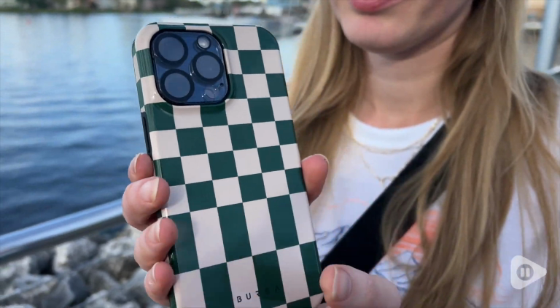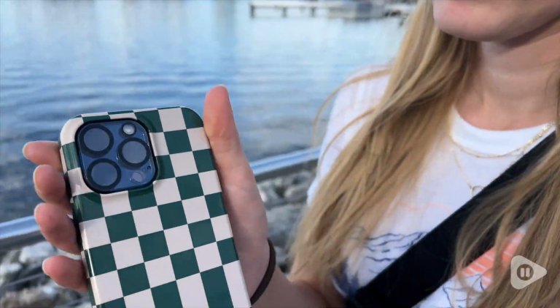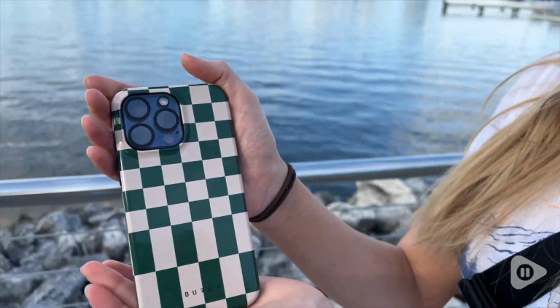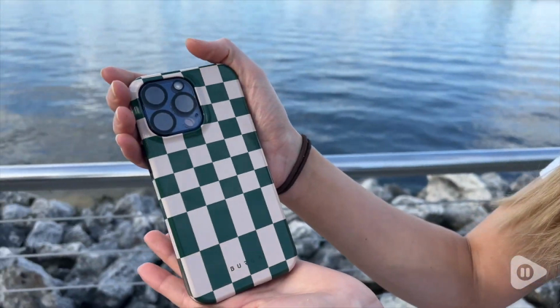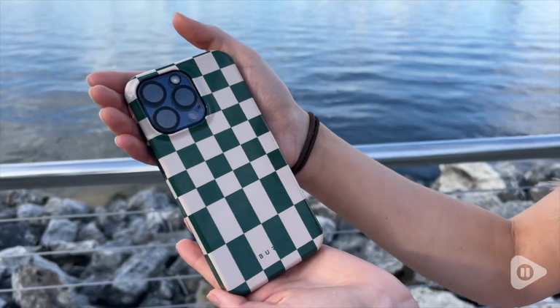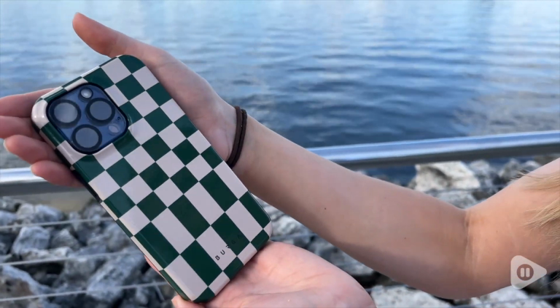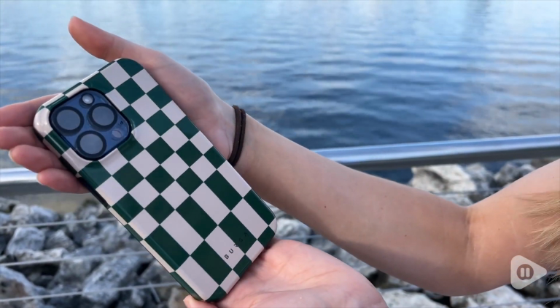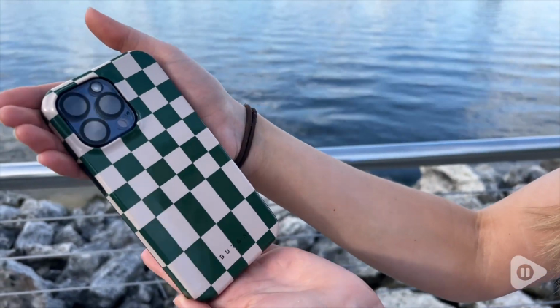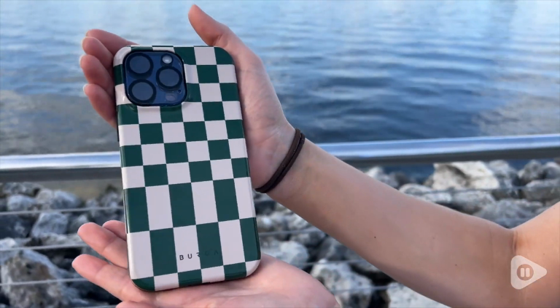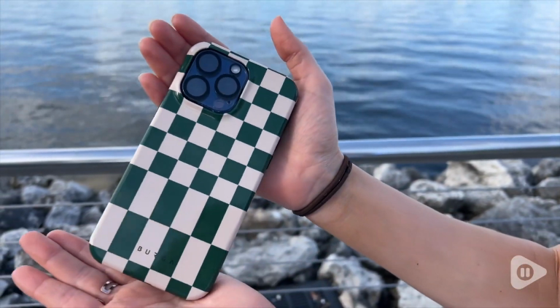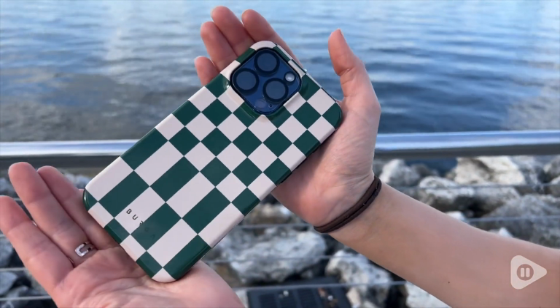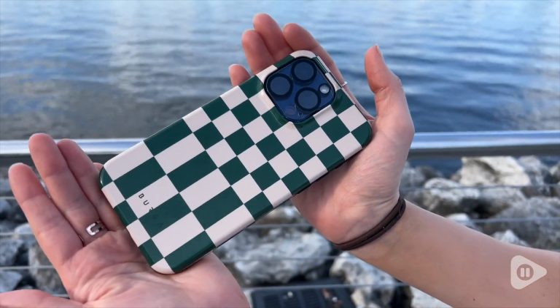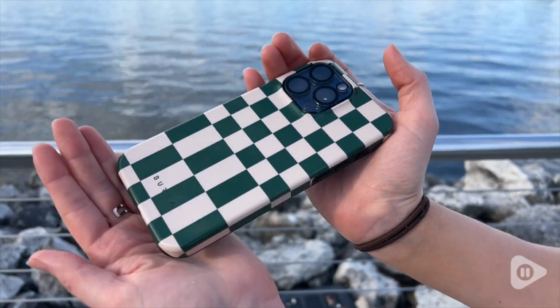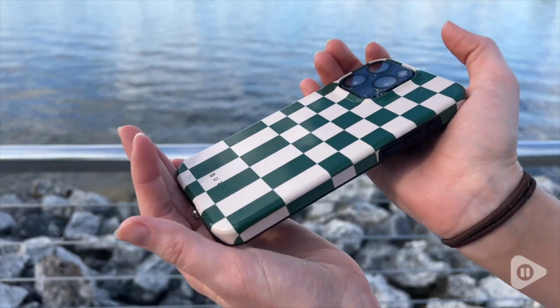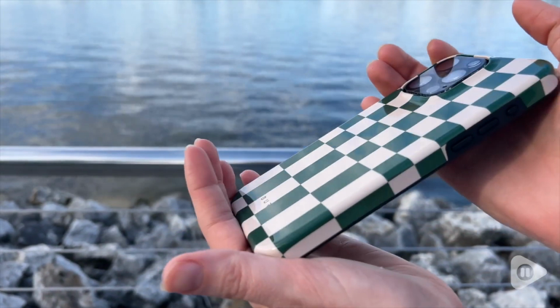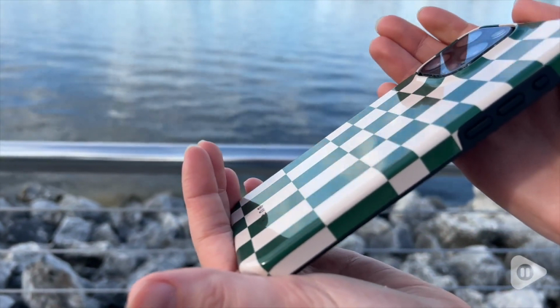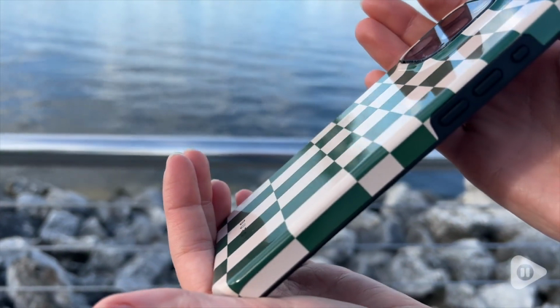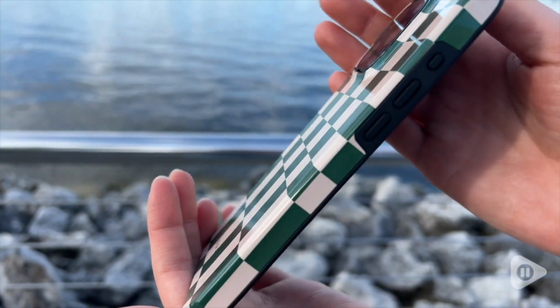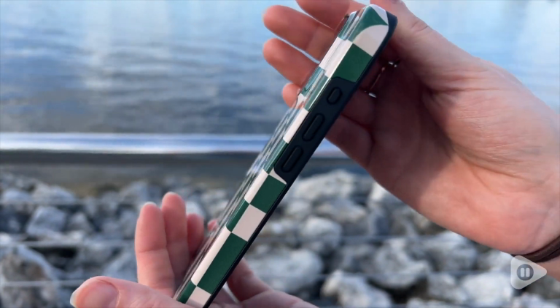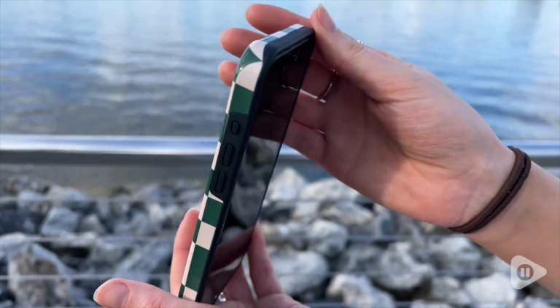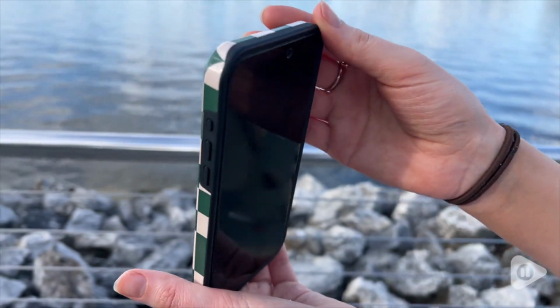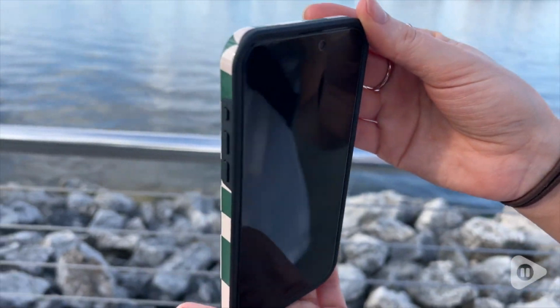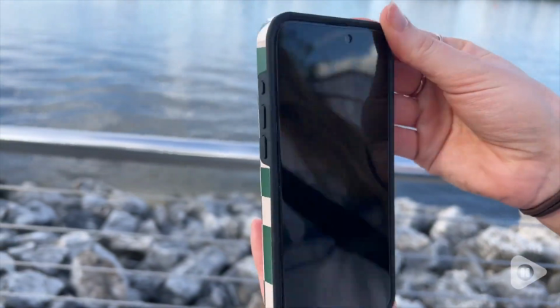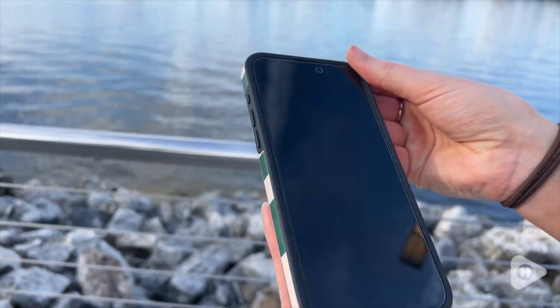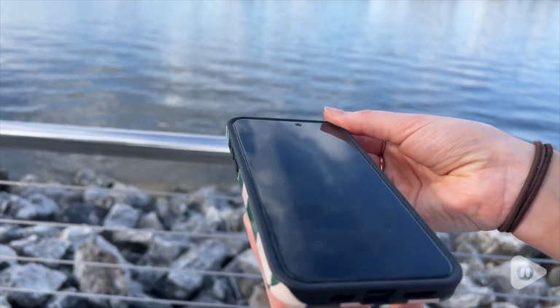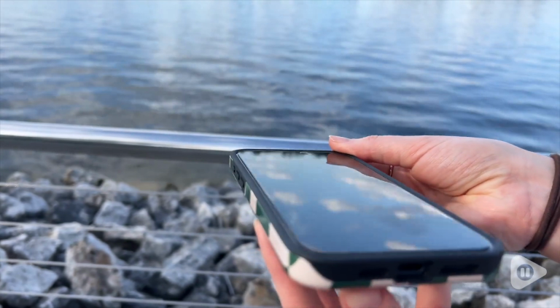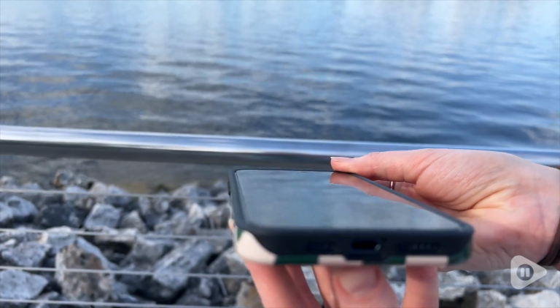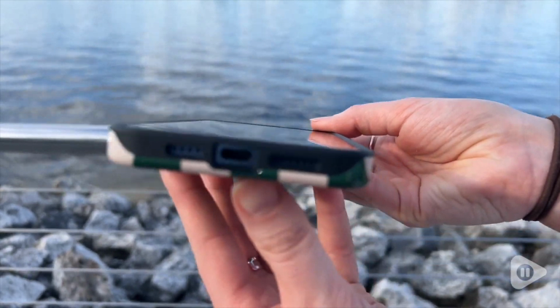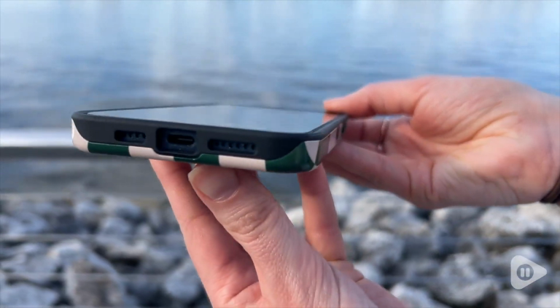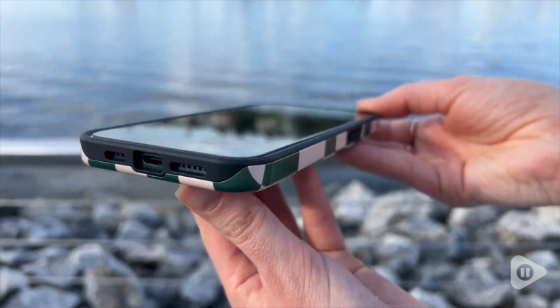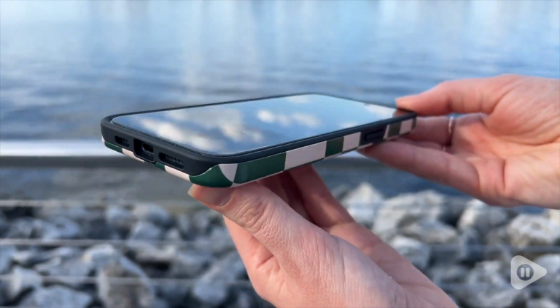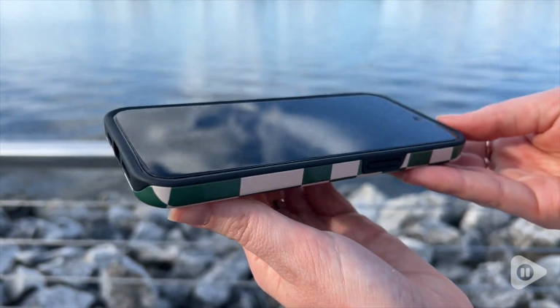What I really like about this iPhone case is the pattern of it. What drew me to it is that it has very nice colors — I love green, and it also has the cream, so the colors complement each other very nicely.